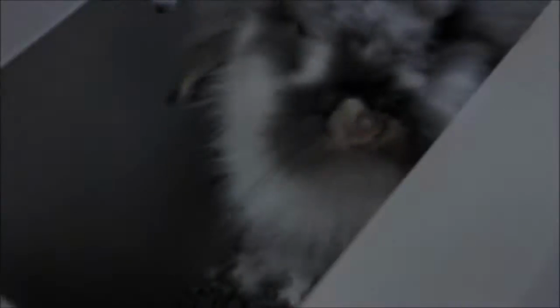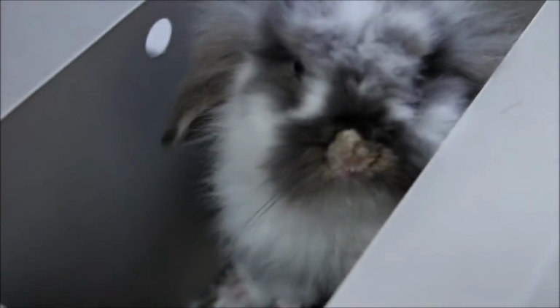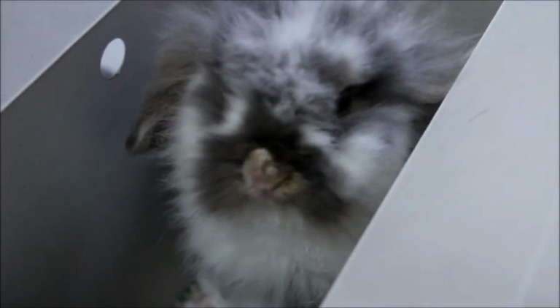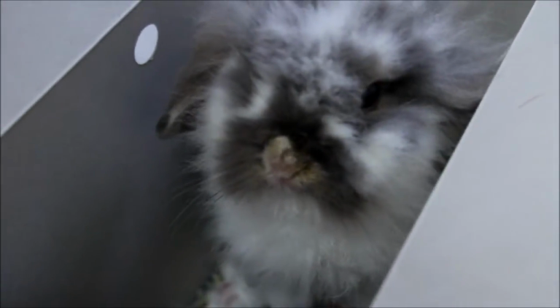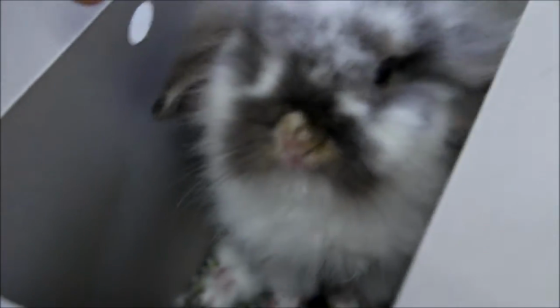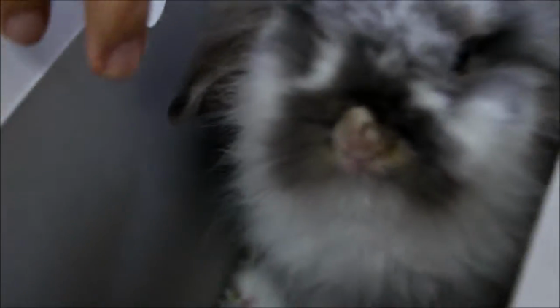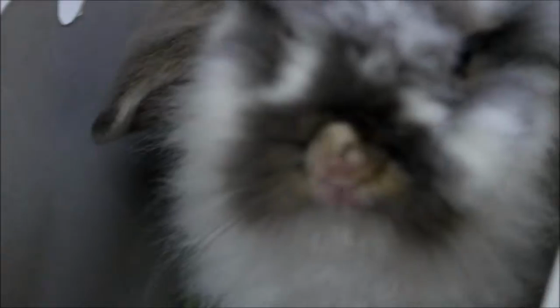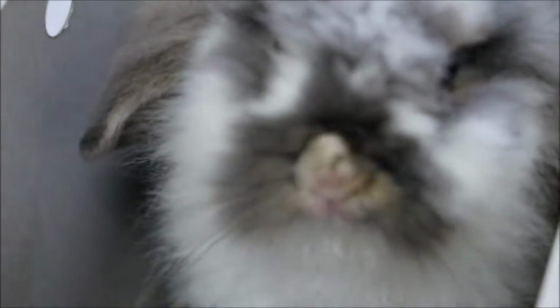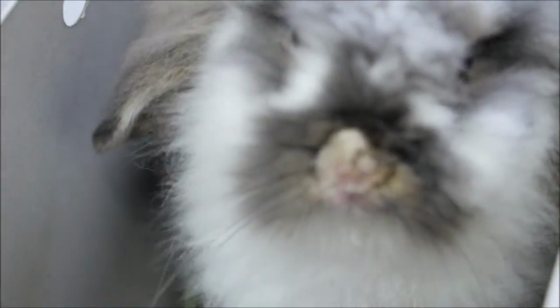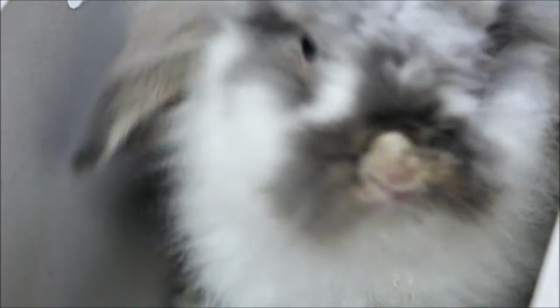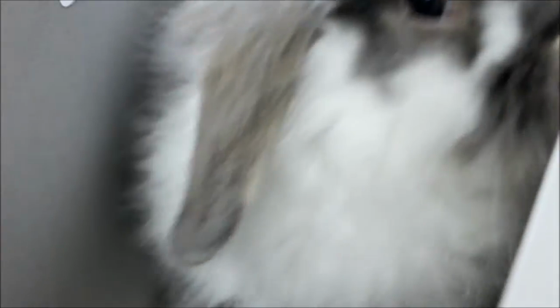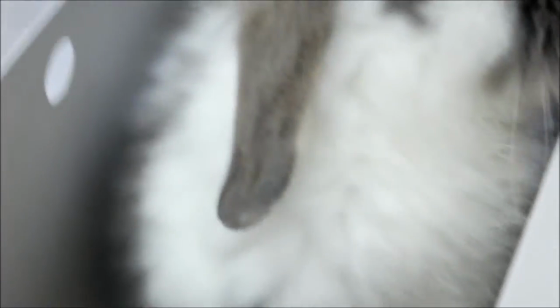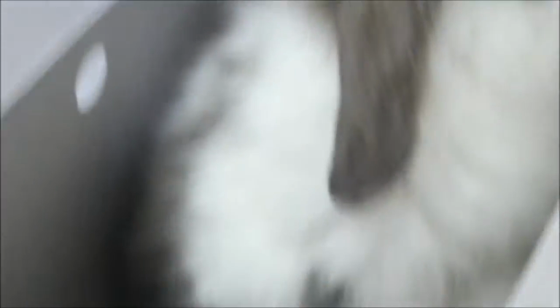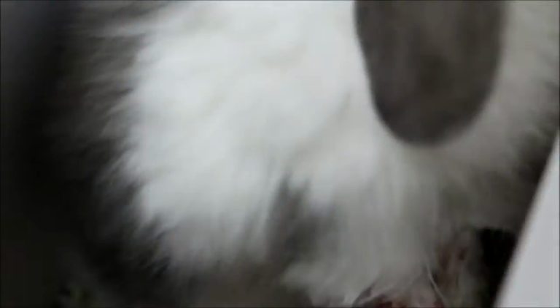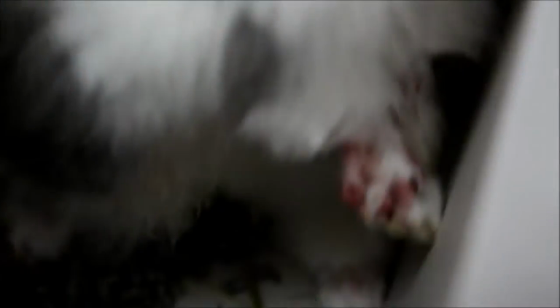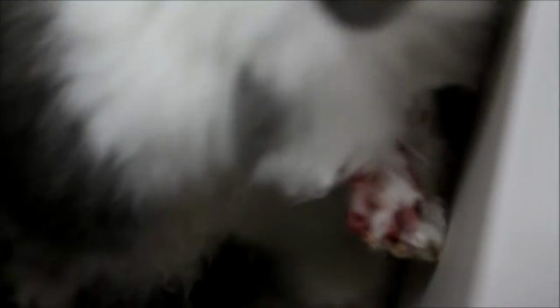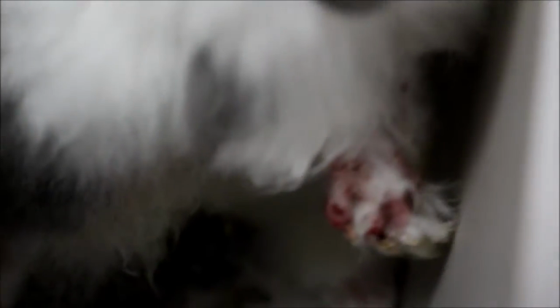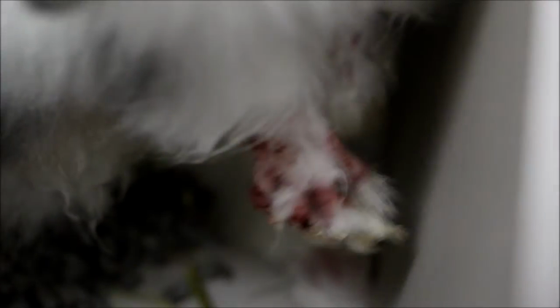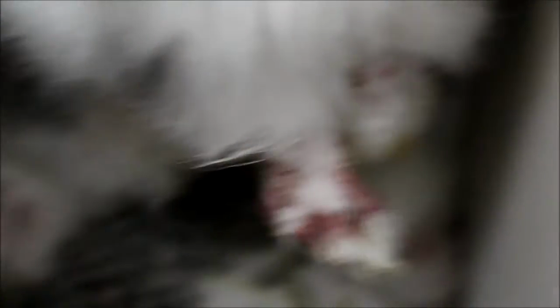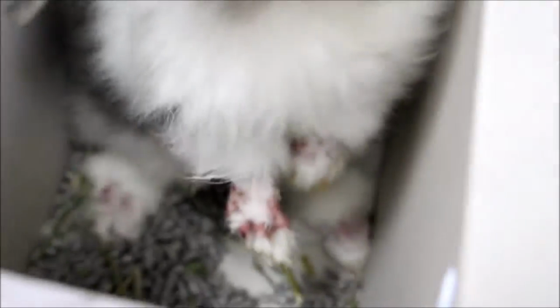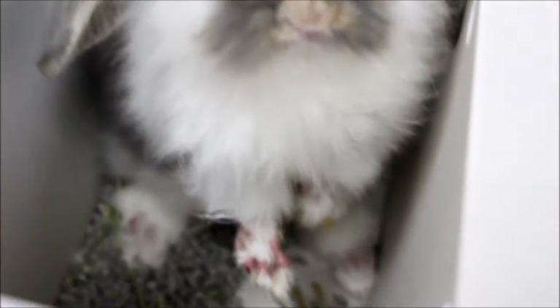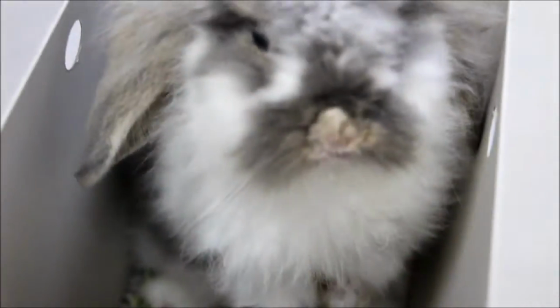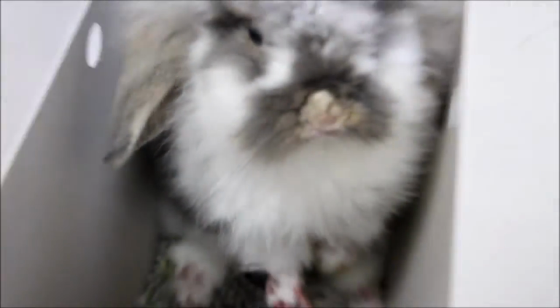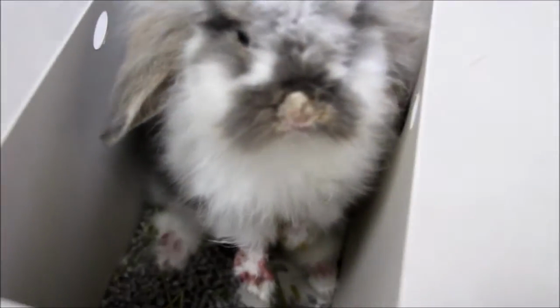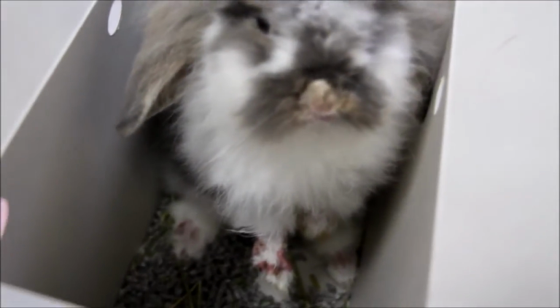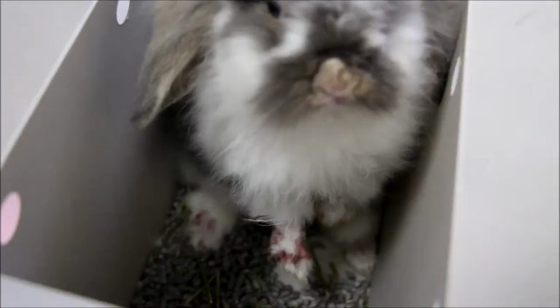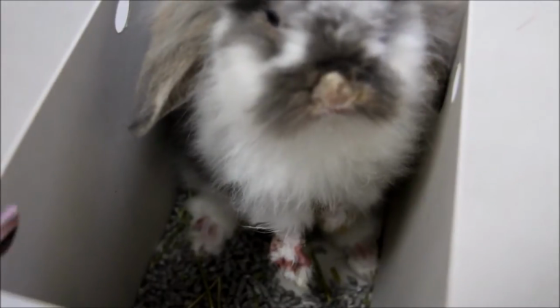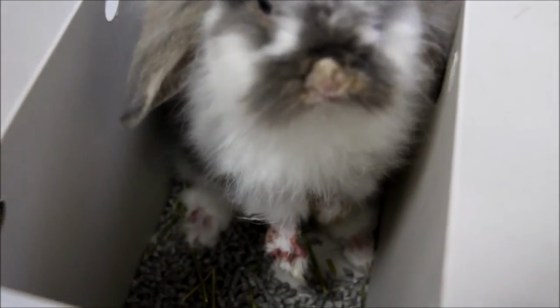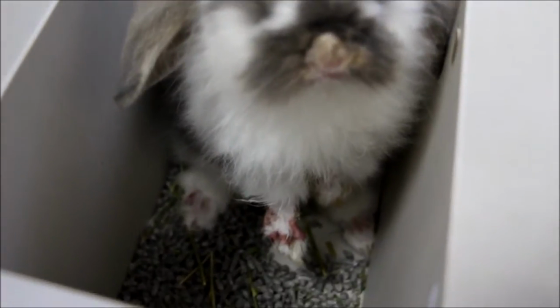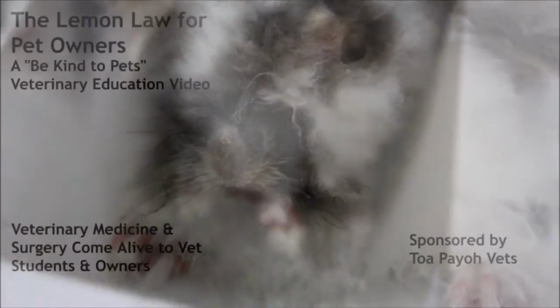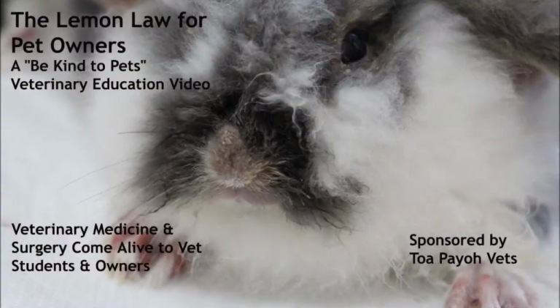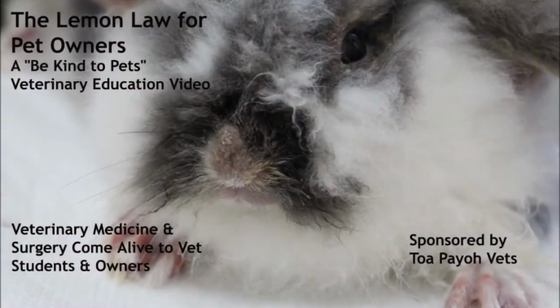Many of us have probably considered buying a pet at some point before. But what if it looks like this soon after you buy it? Not very nice, isn't it? Good thing the Lemon Law has your back.